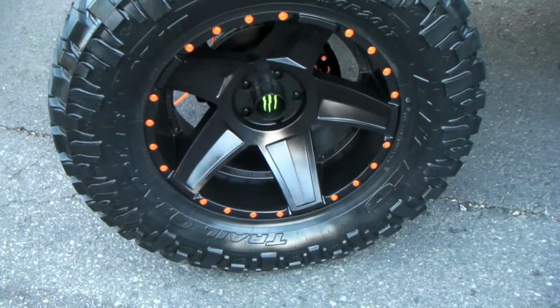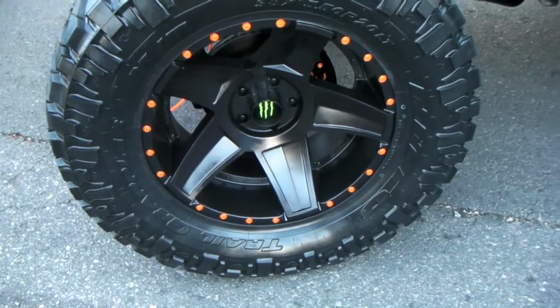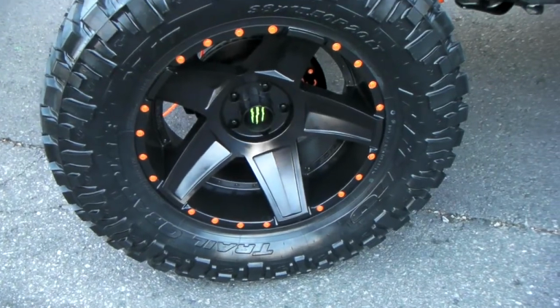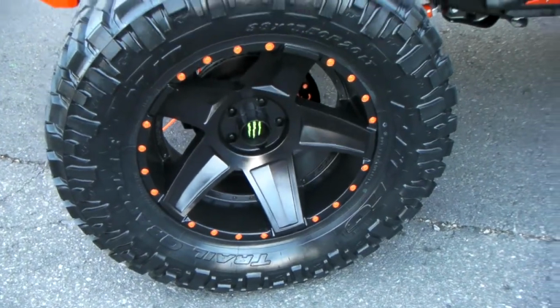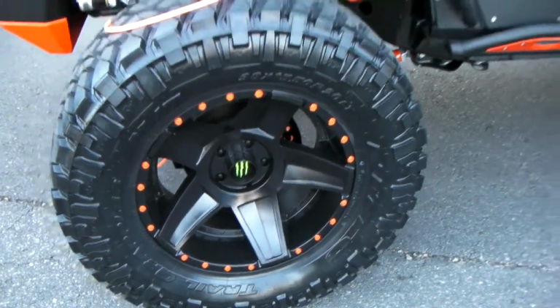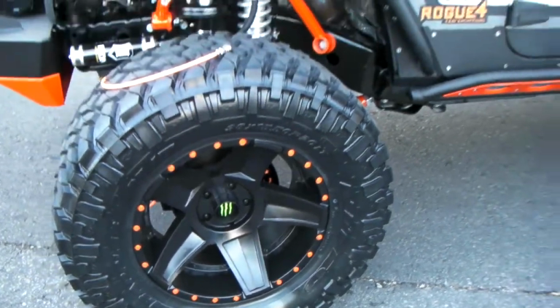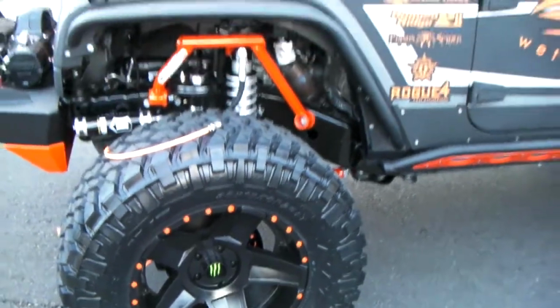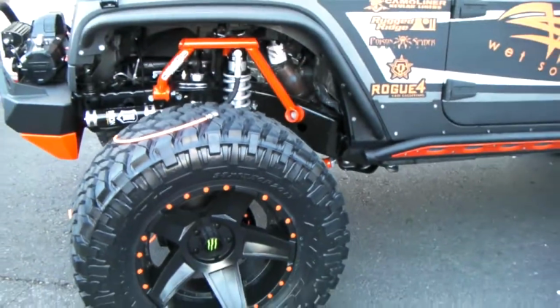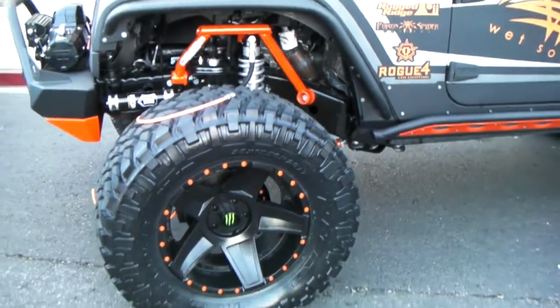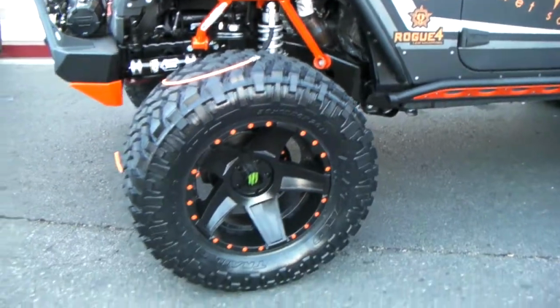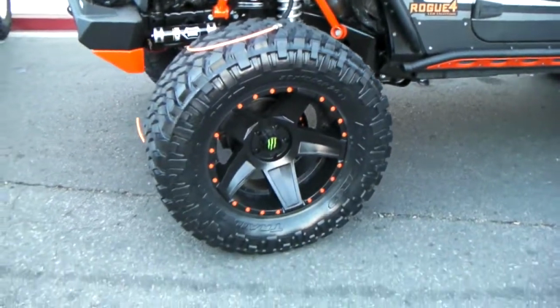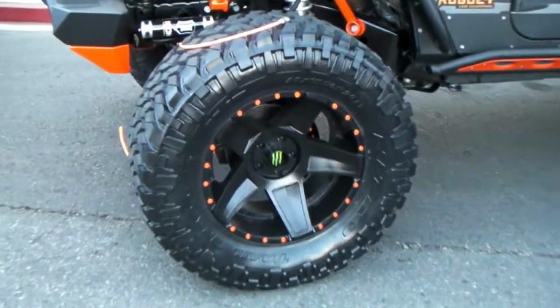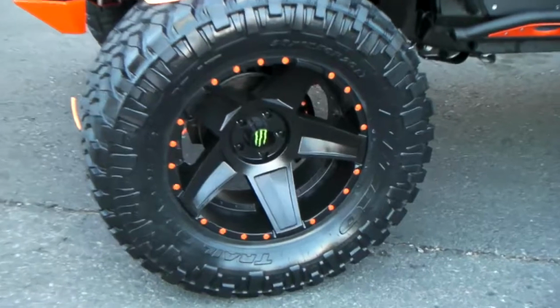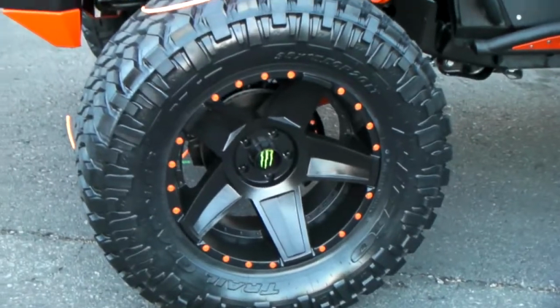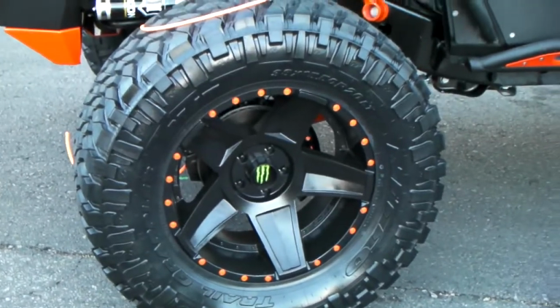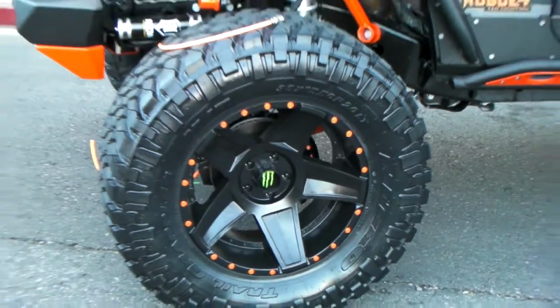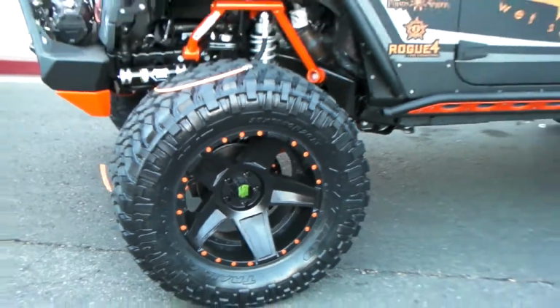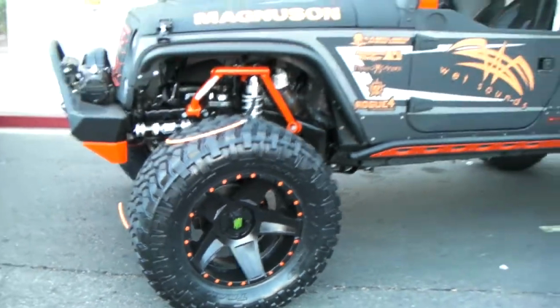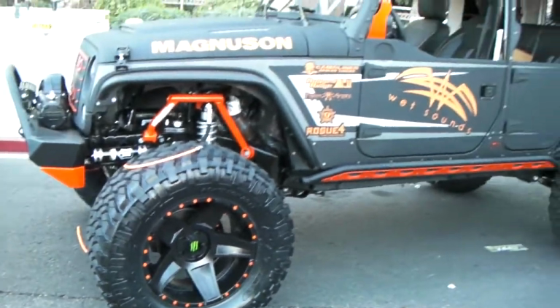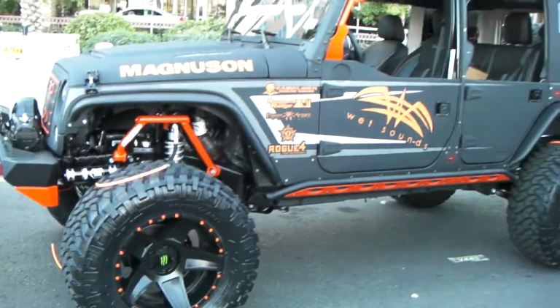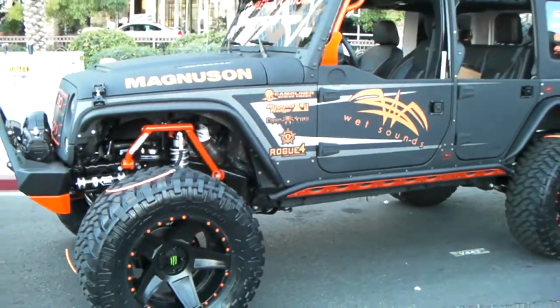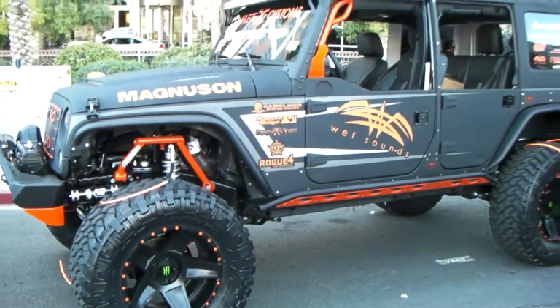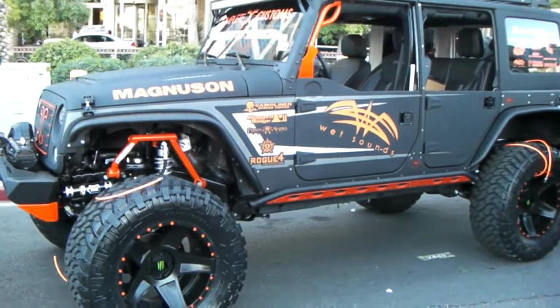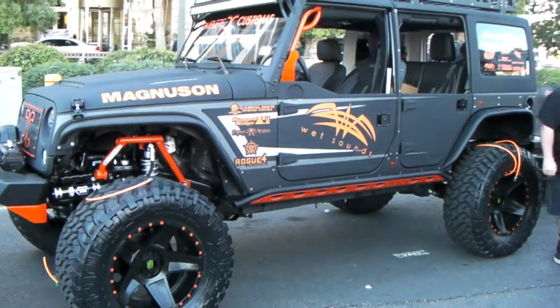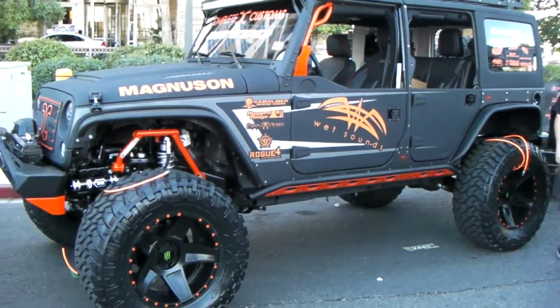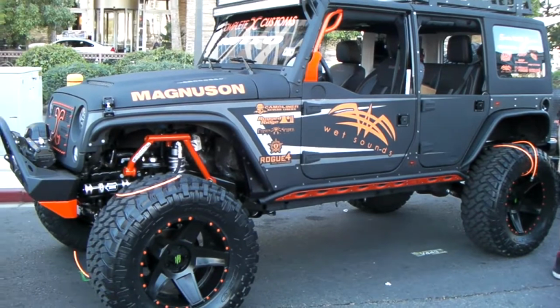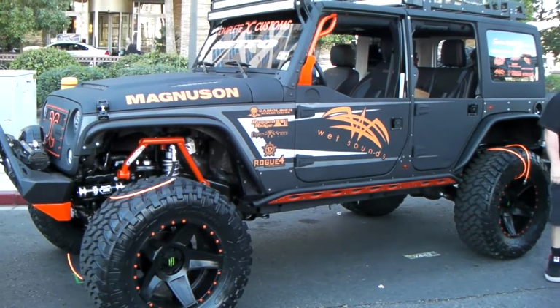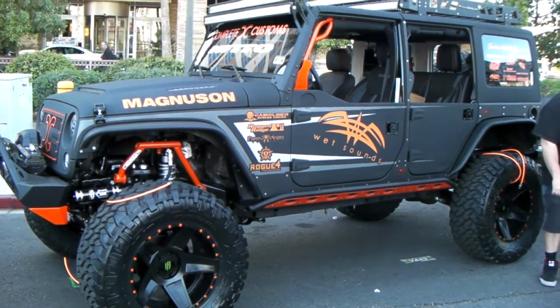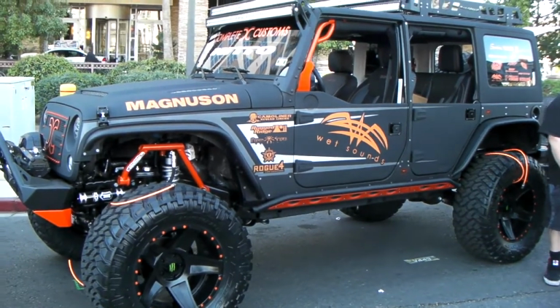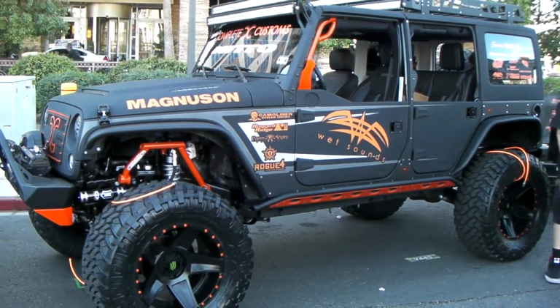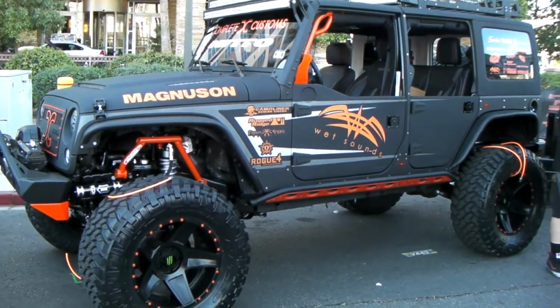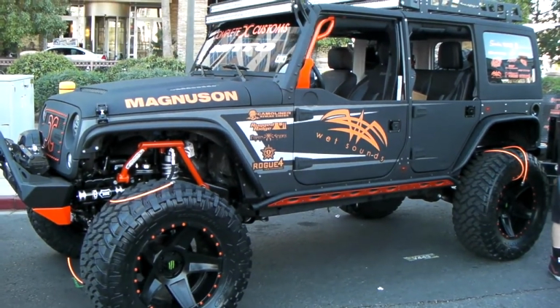38-inch tires, 15-50 by 20. So this is the 20-inch — you can see the concave on that. You can find those Monster Edition wheels online at DublinTires.com or call us at 877-544-8473.